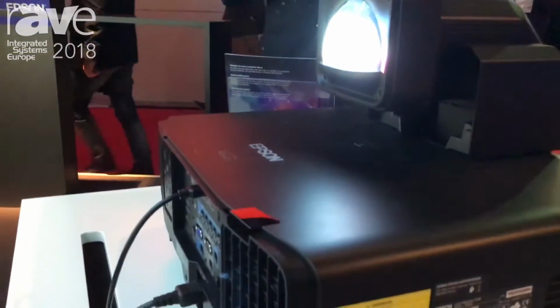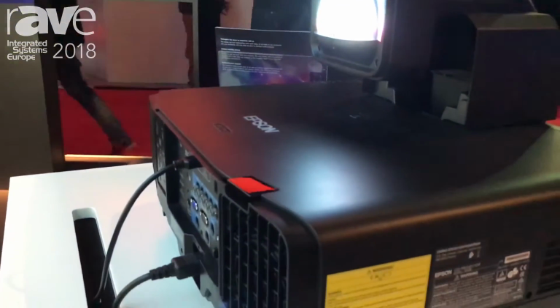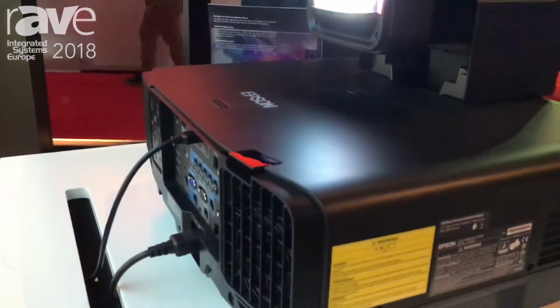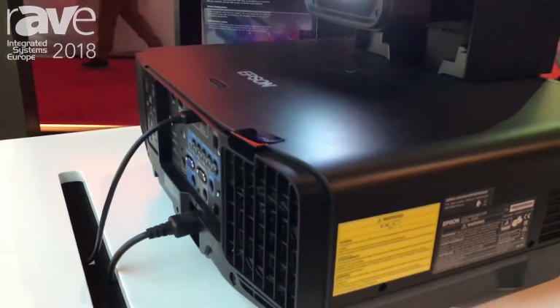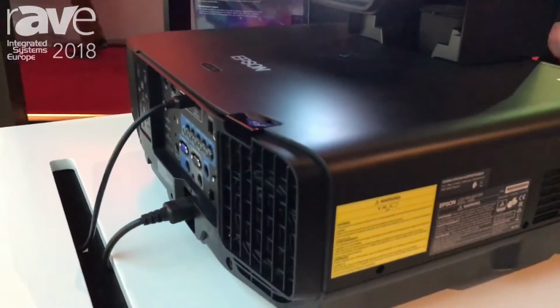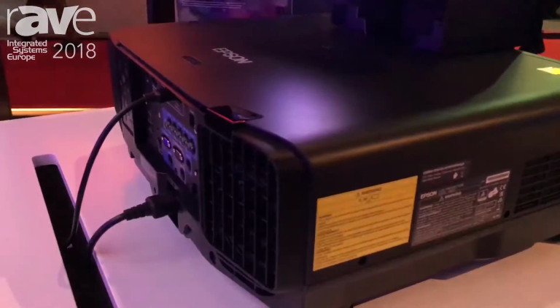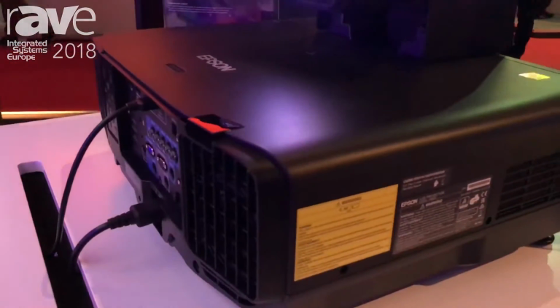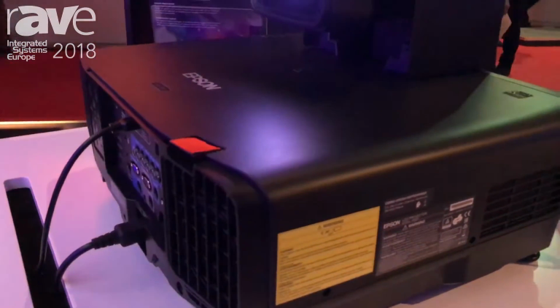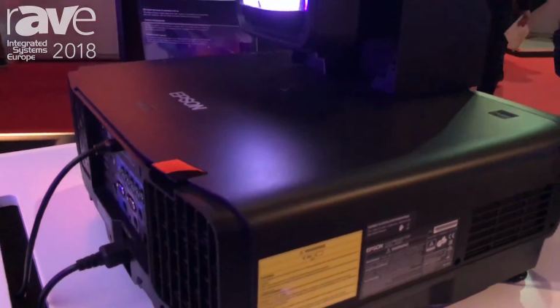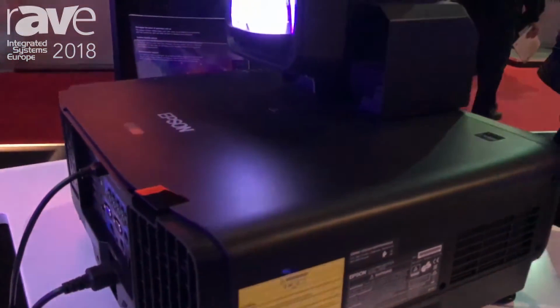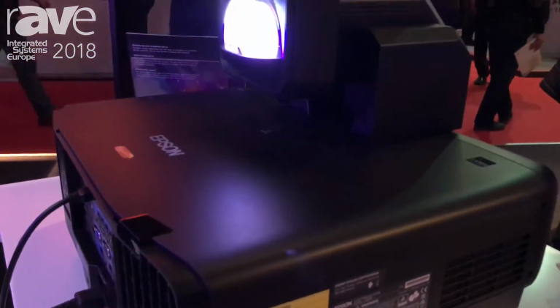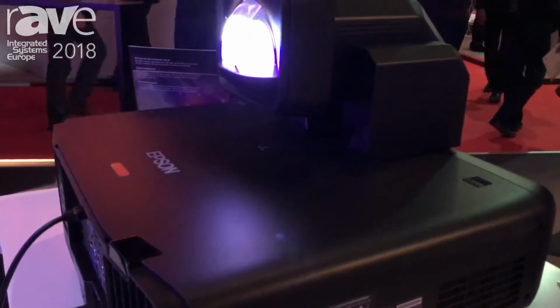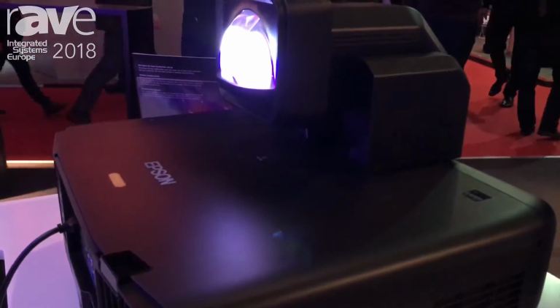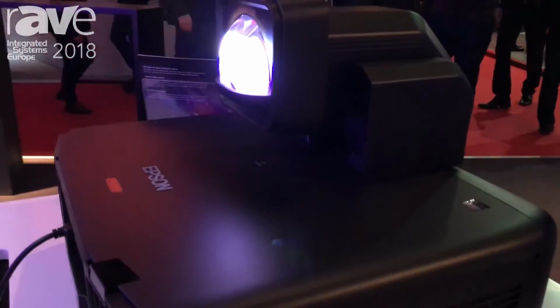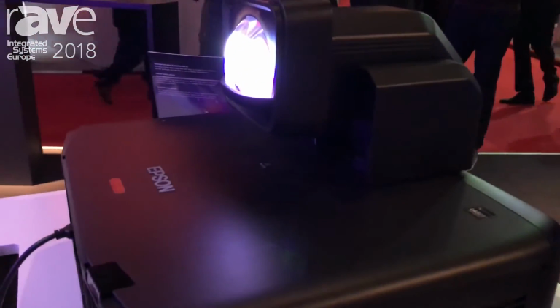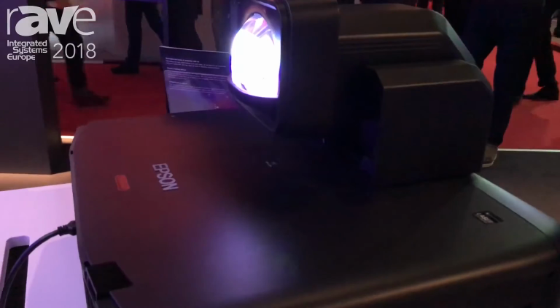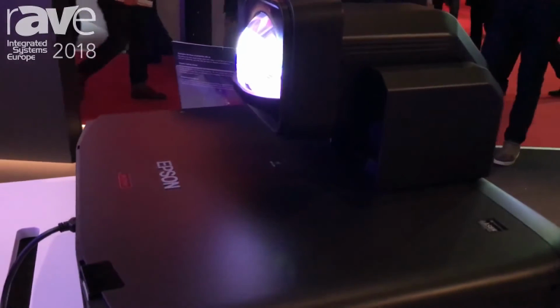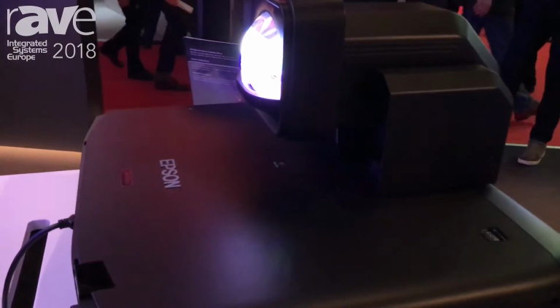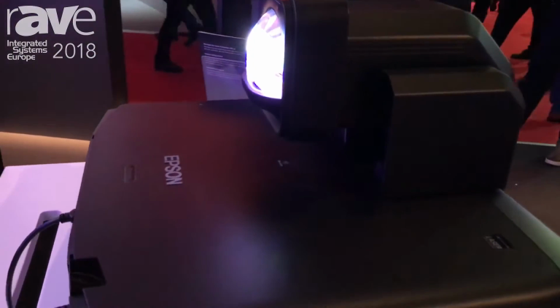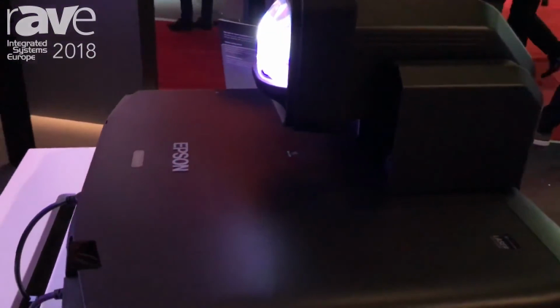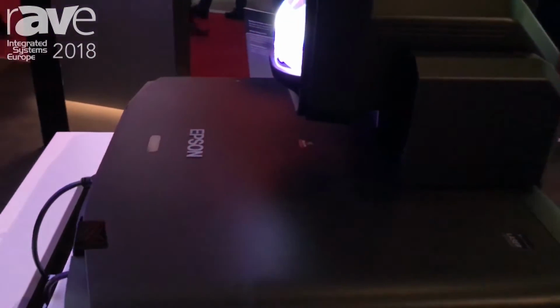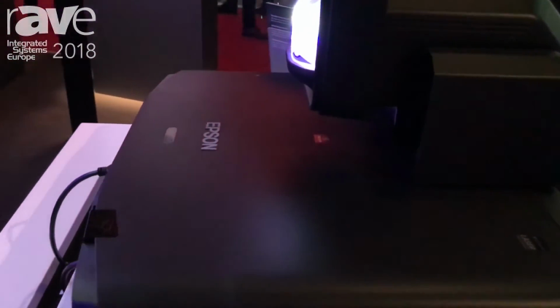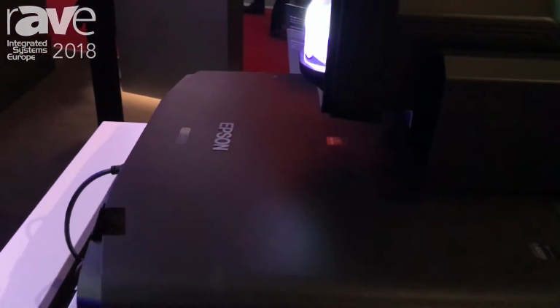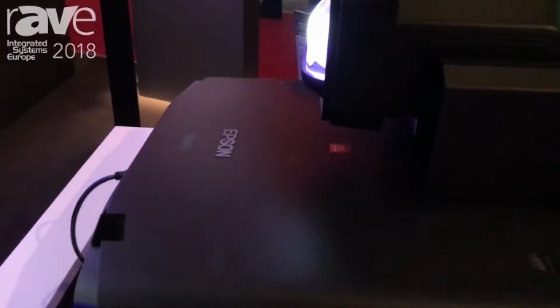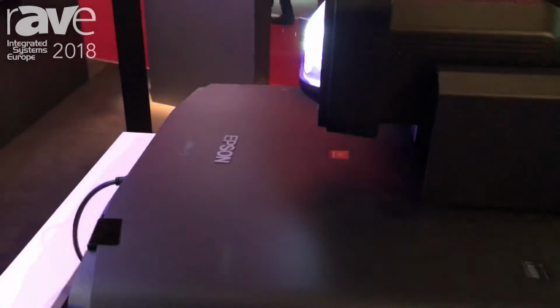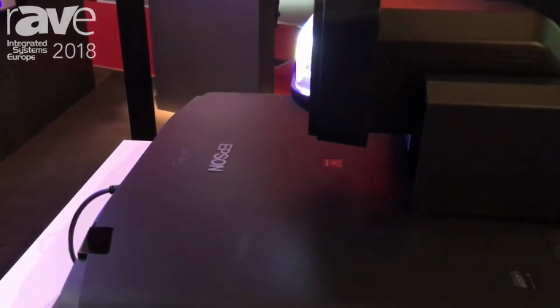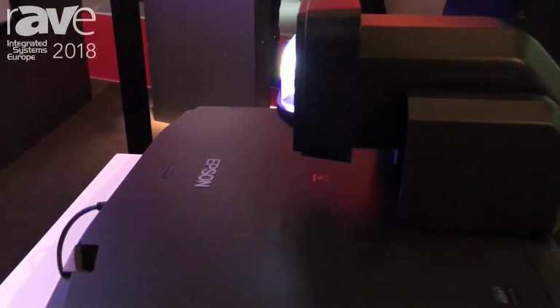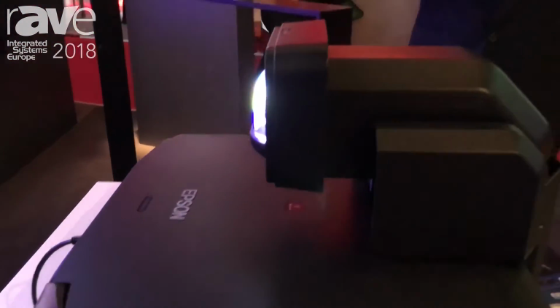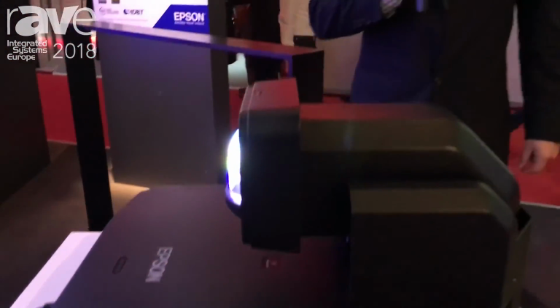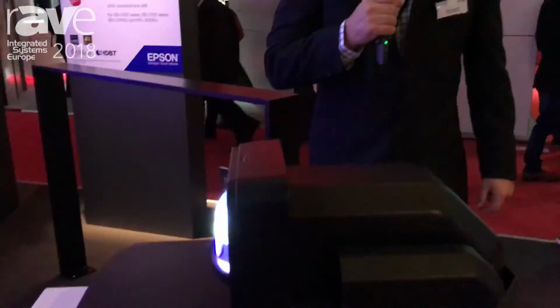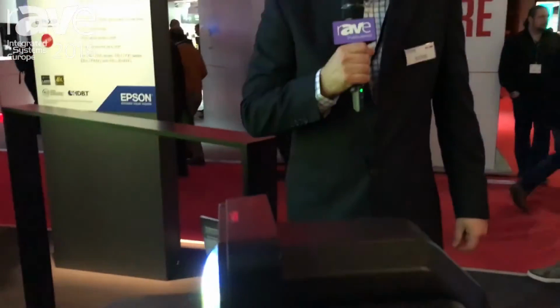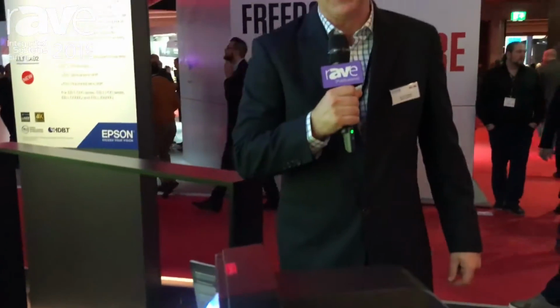So the new Pro-L 1755, 15,000 lumen laser projector from Epson. For more information, you can go to Epson.com. Thank you.